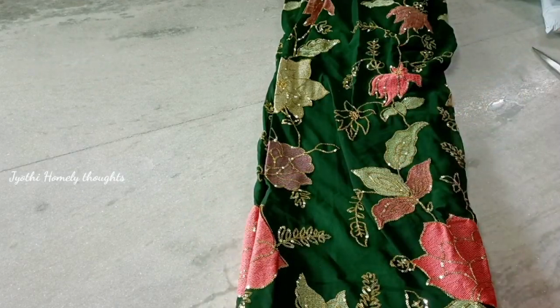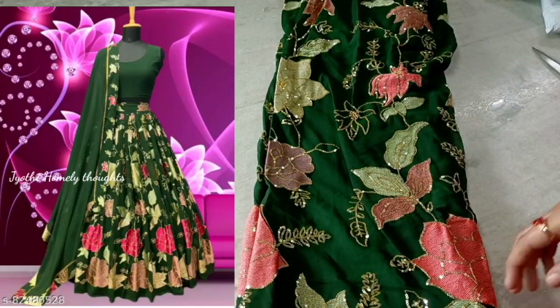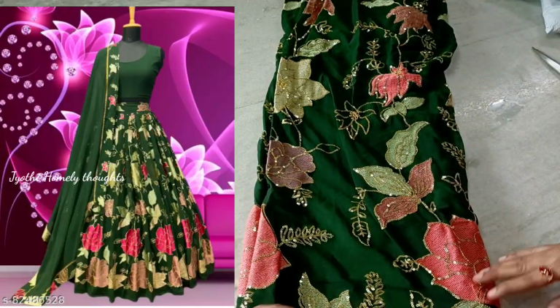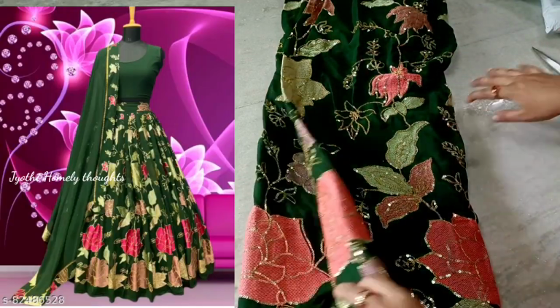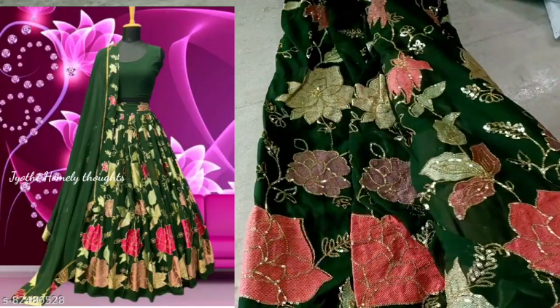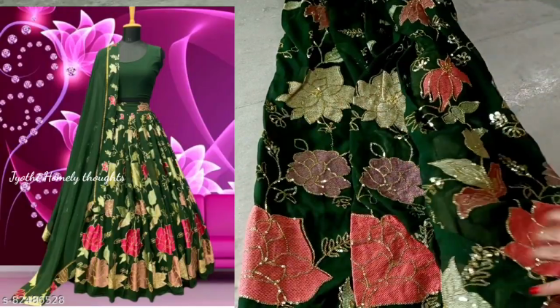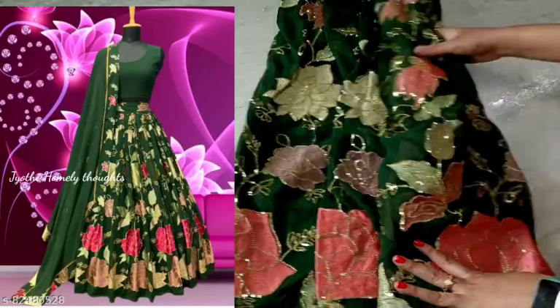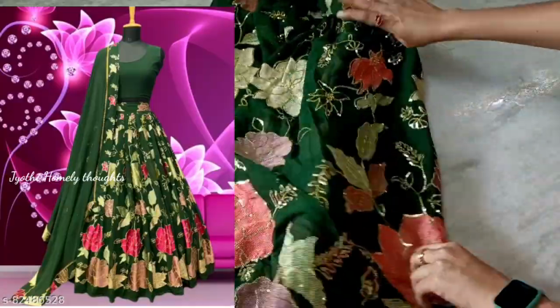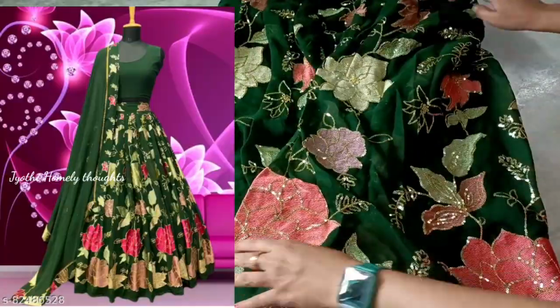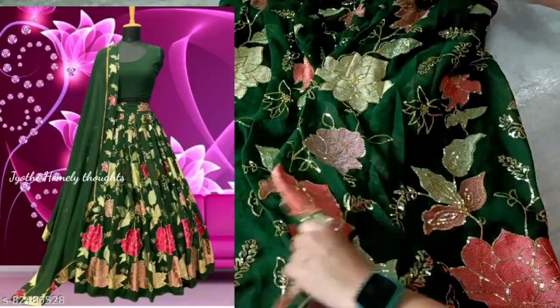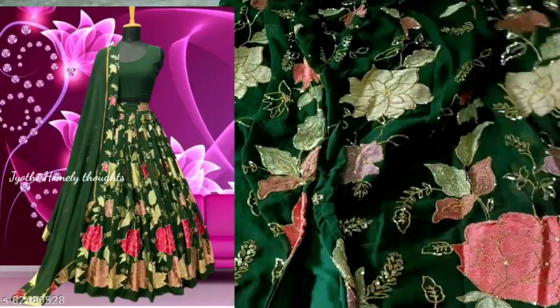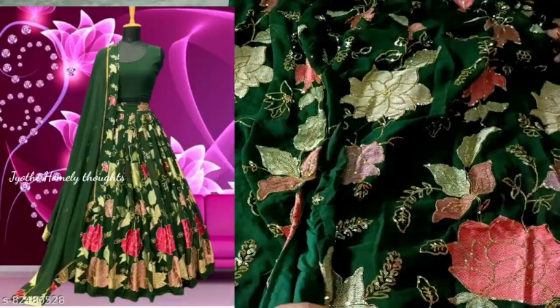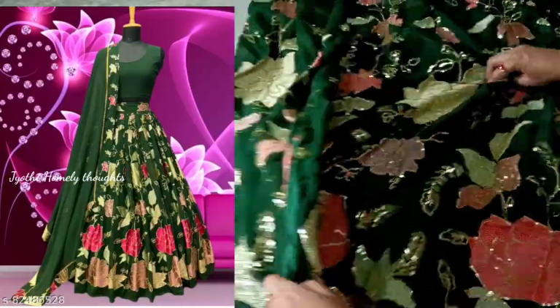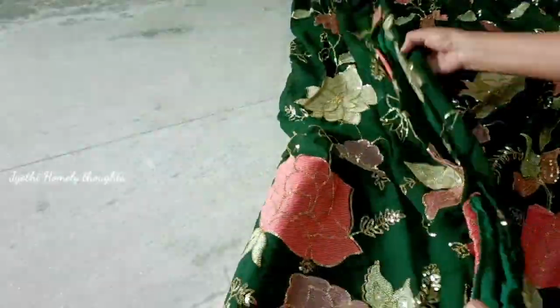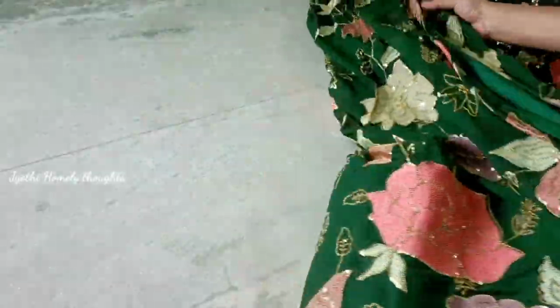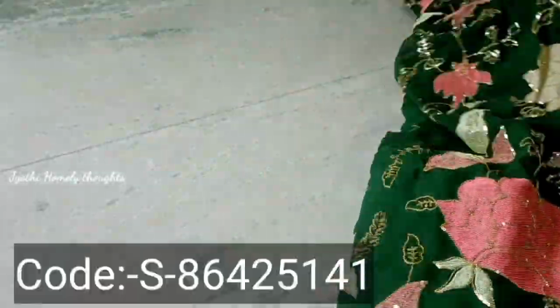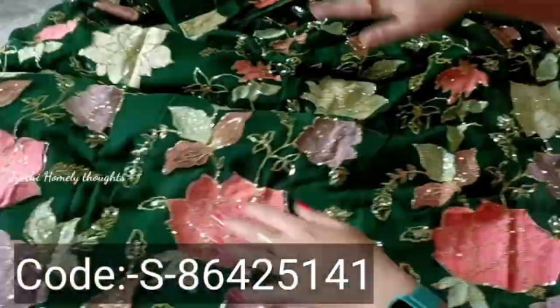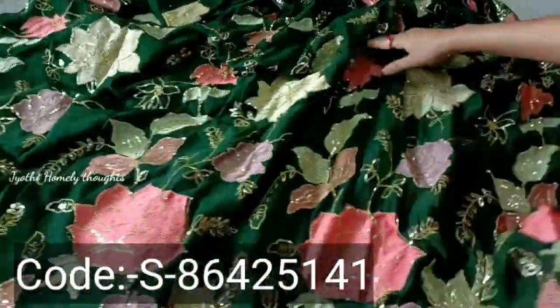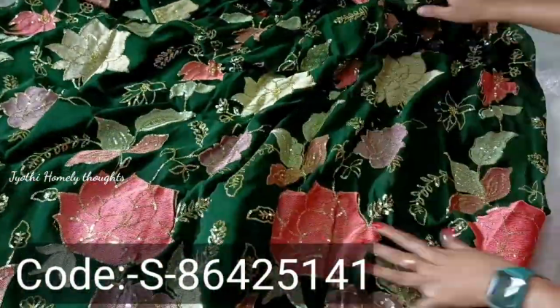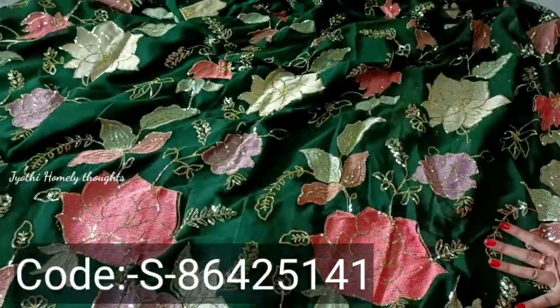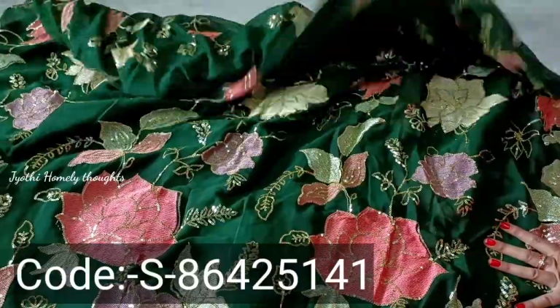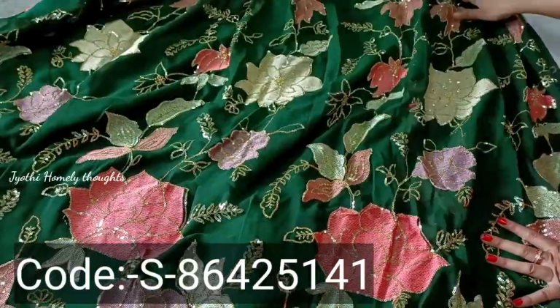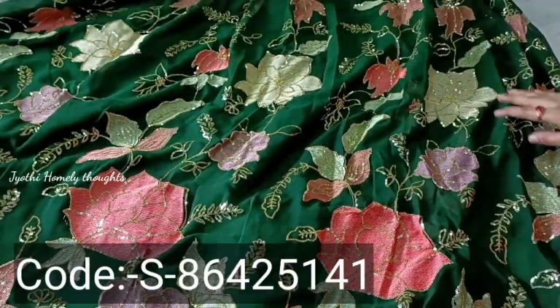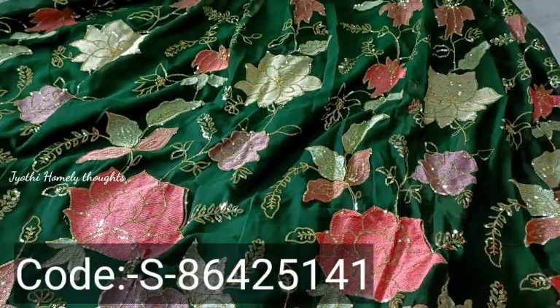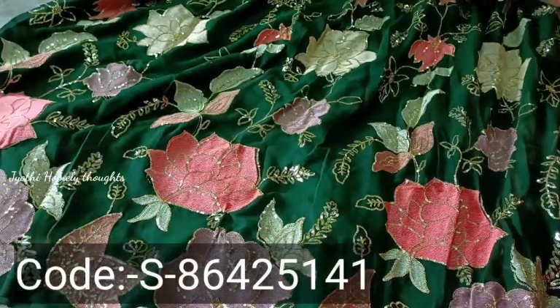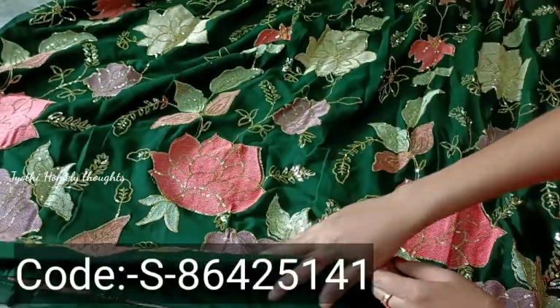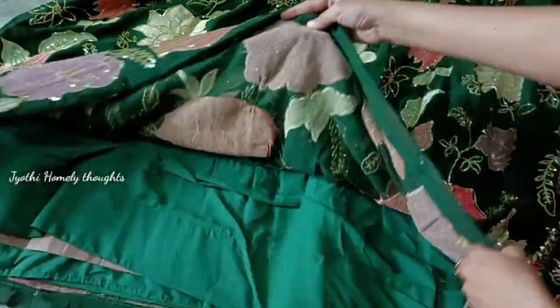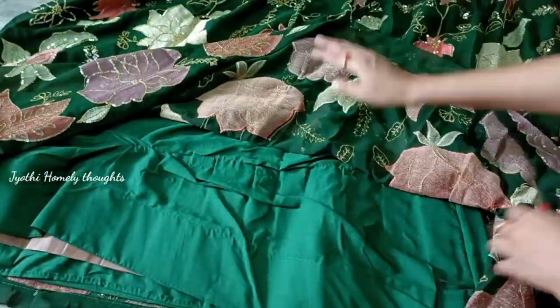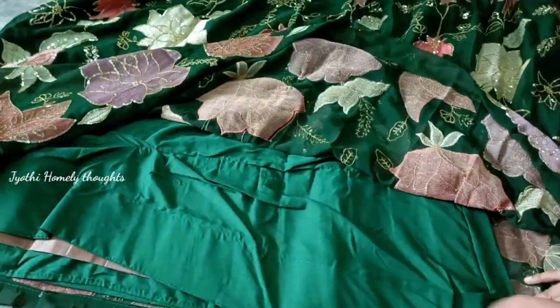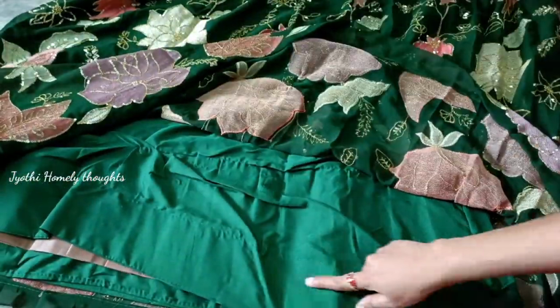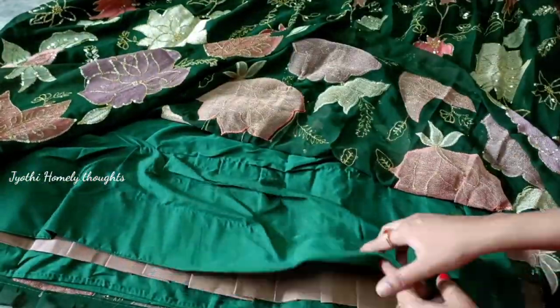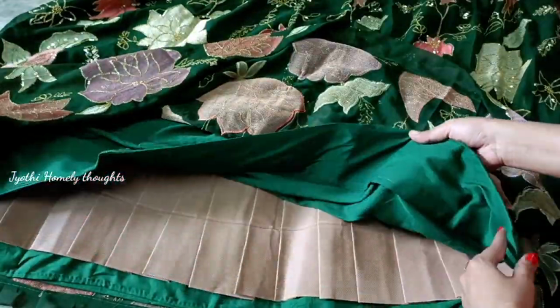You will also see the design points from the side. It also features green leaves, and I also want it to have a floral design.